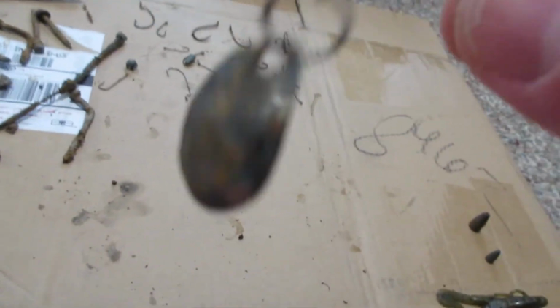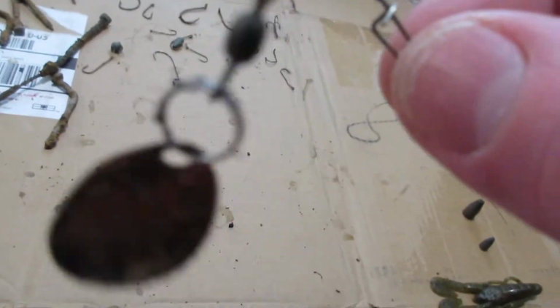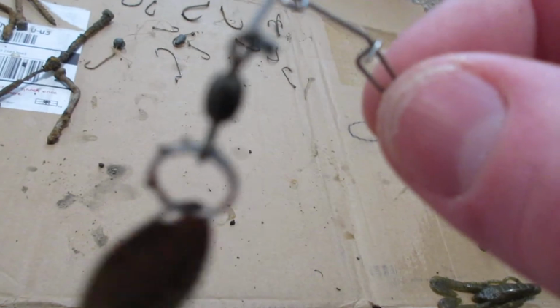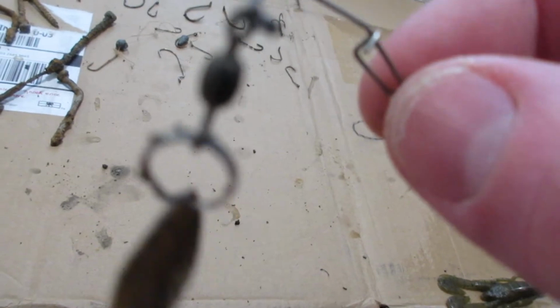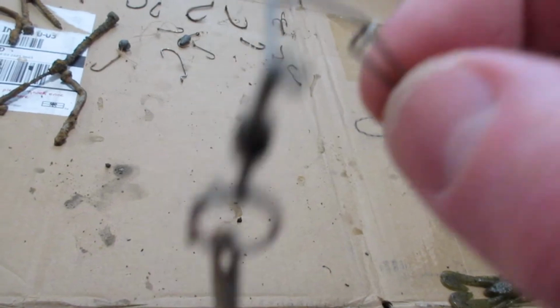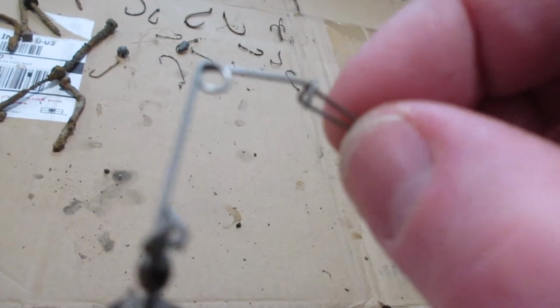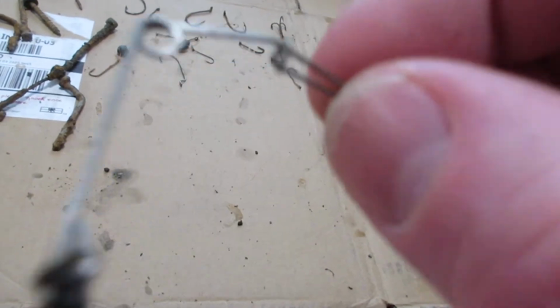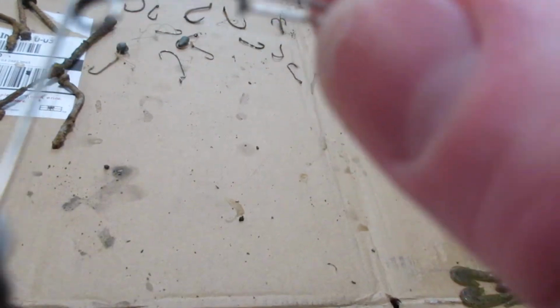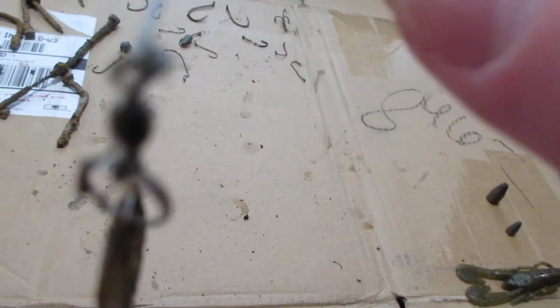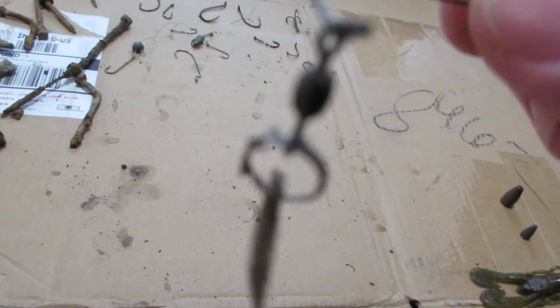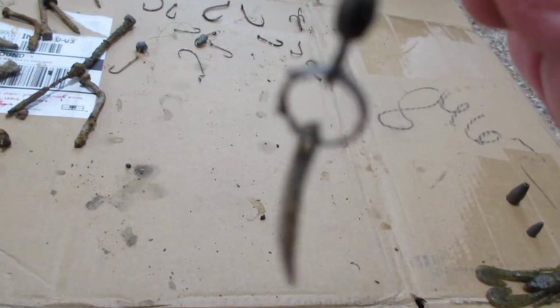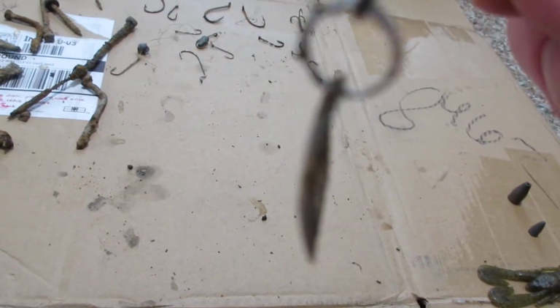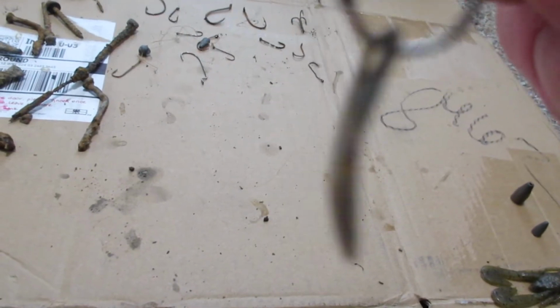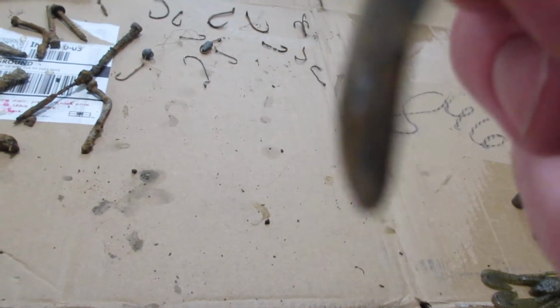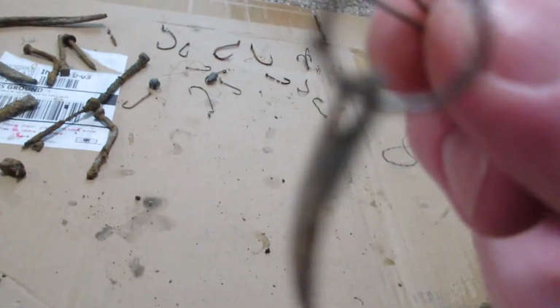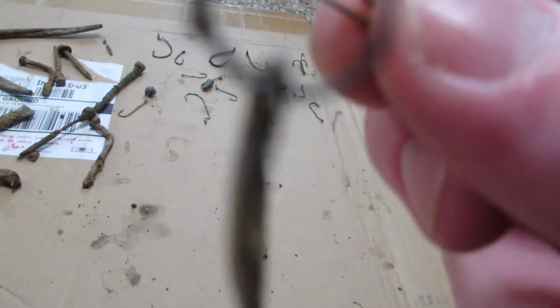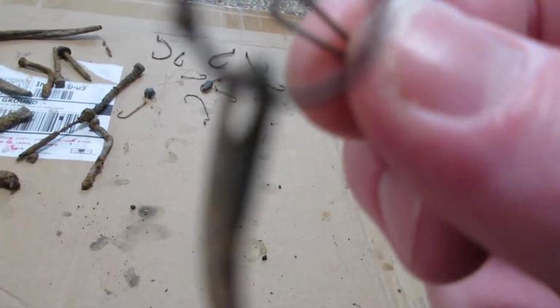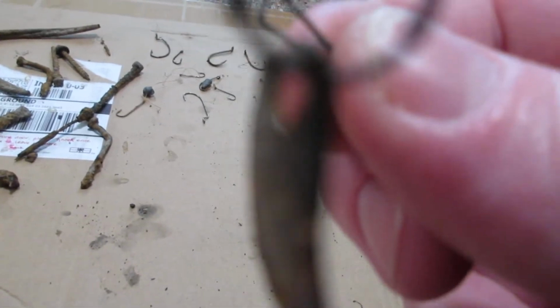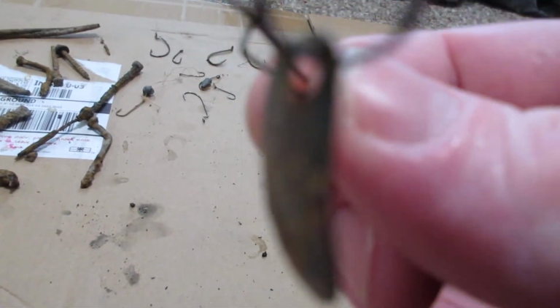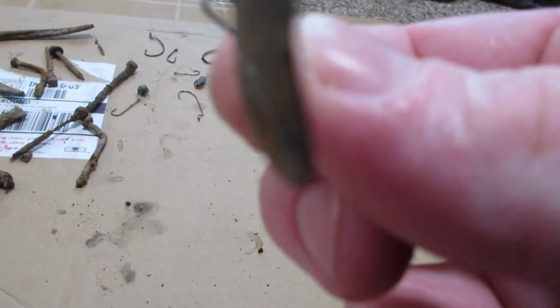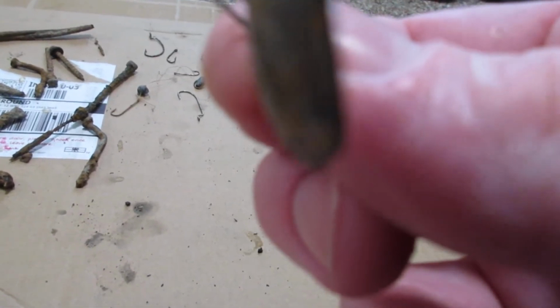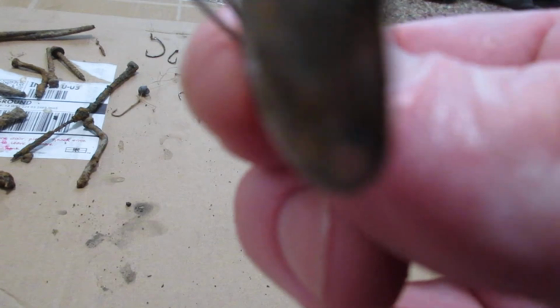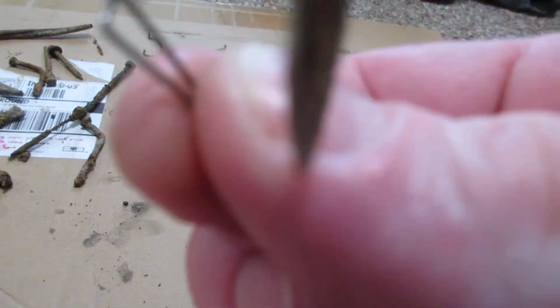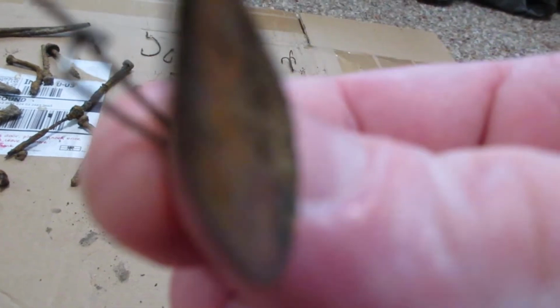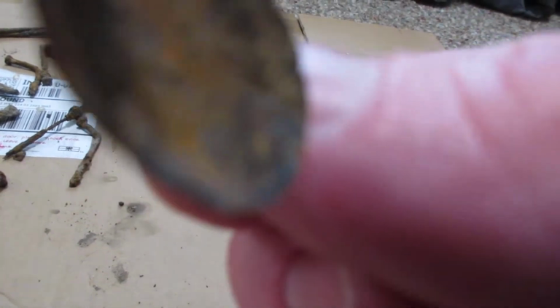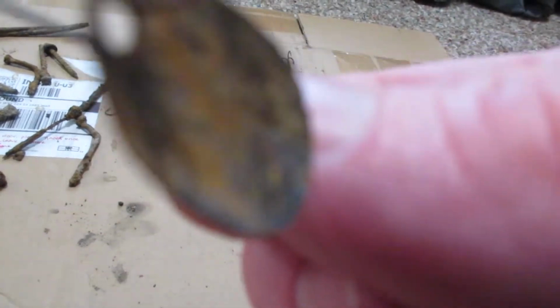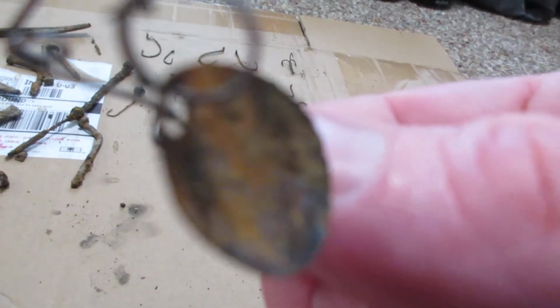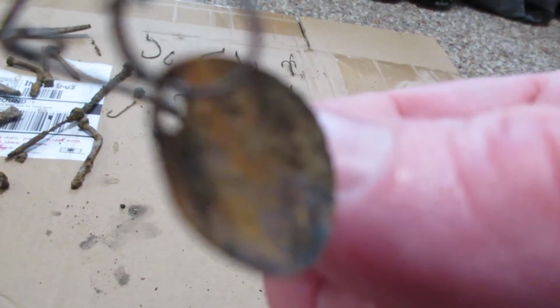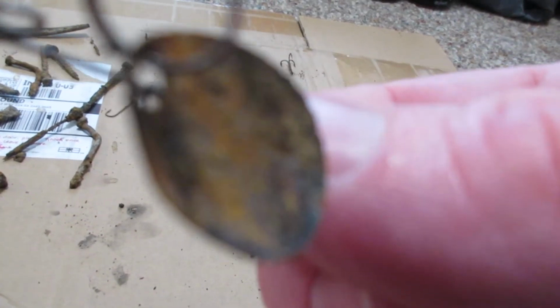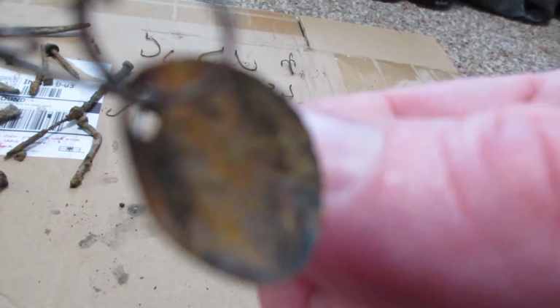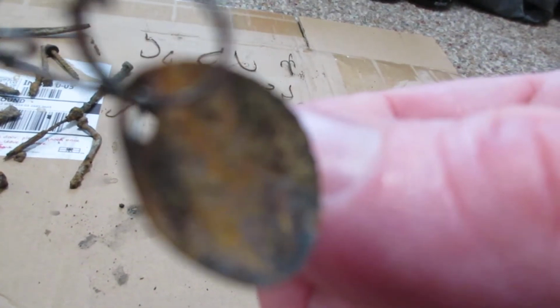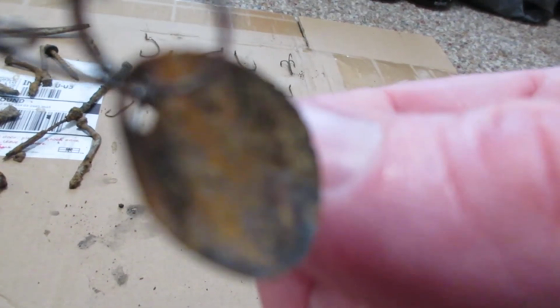I found an underspin. I would have kept this but the underspin is really bad — look at how bad that is.